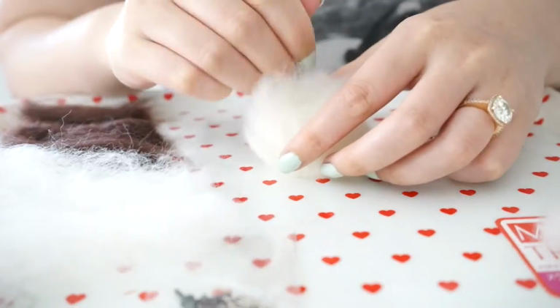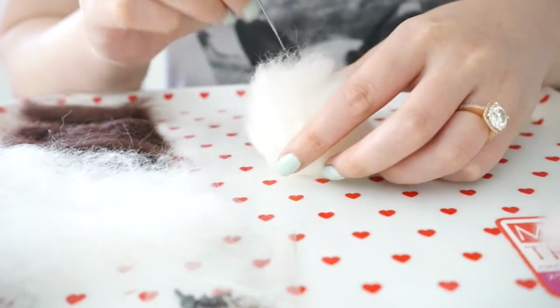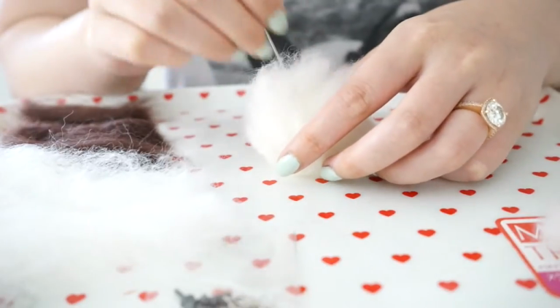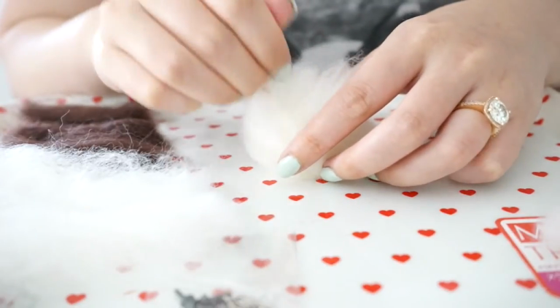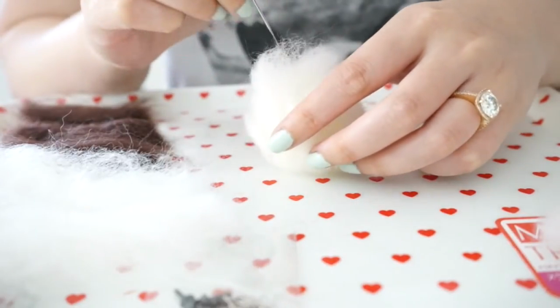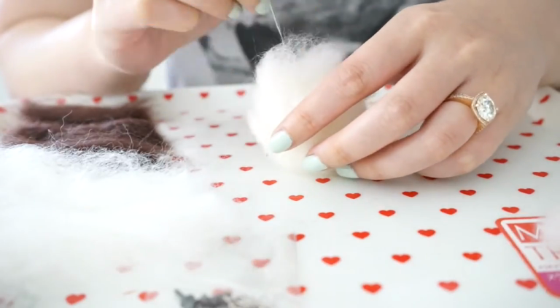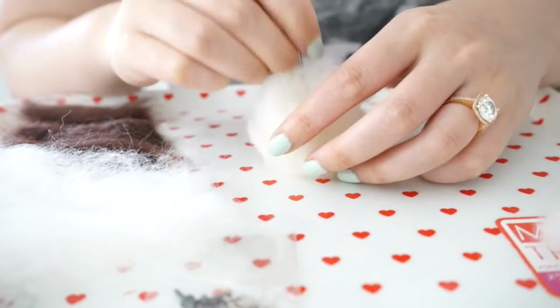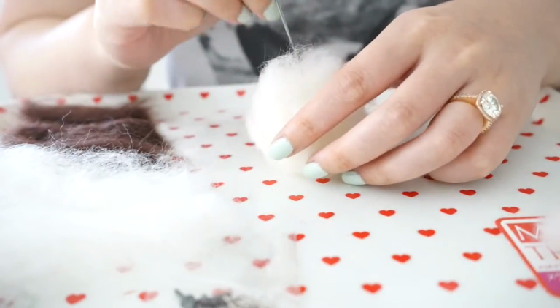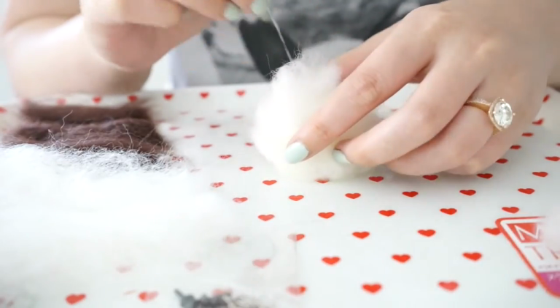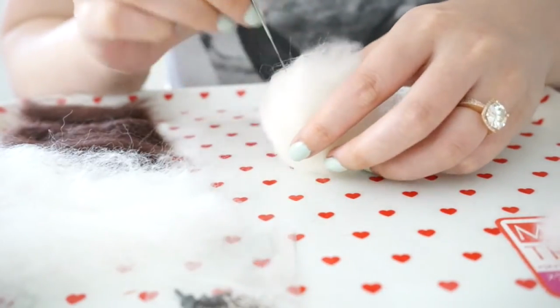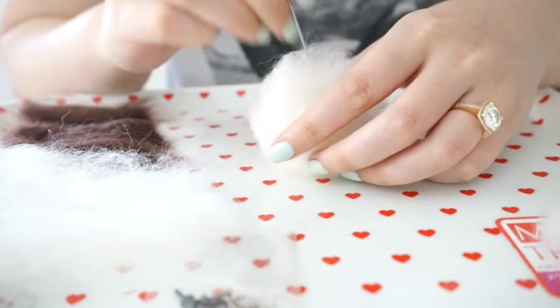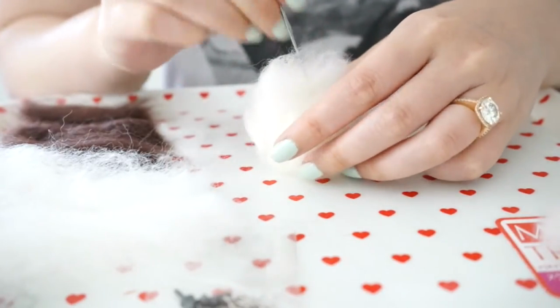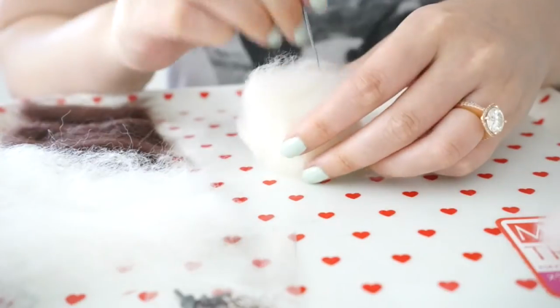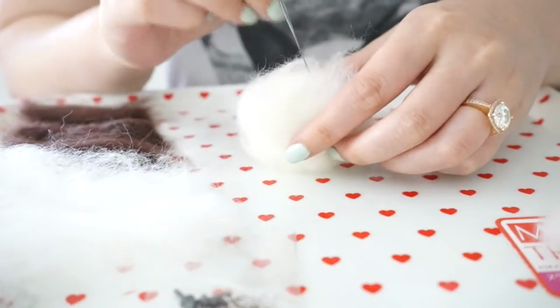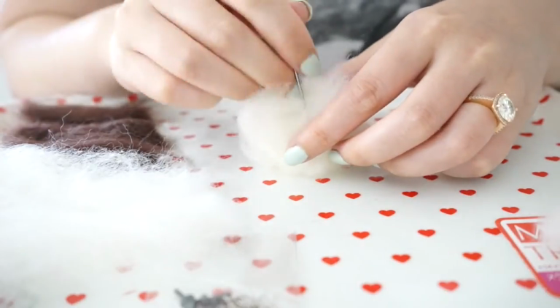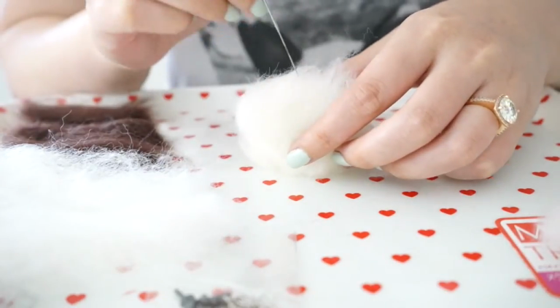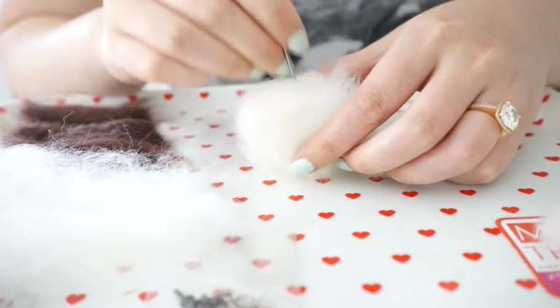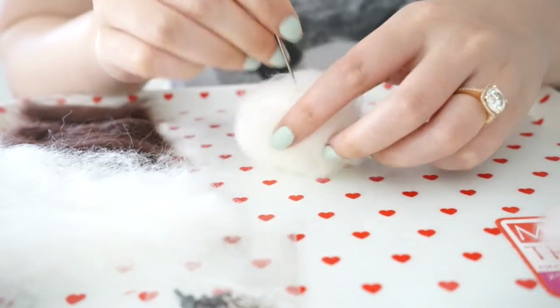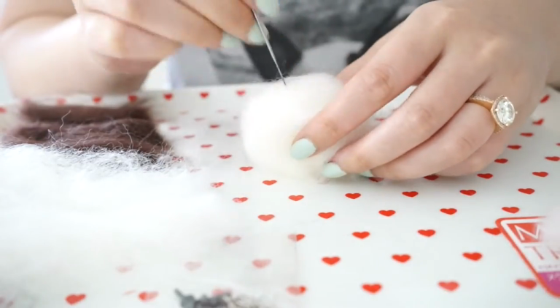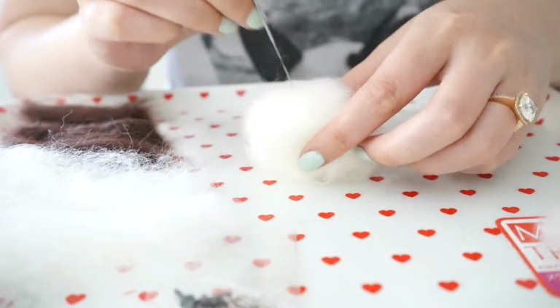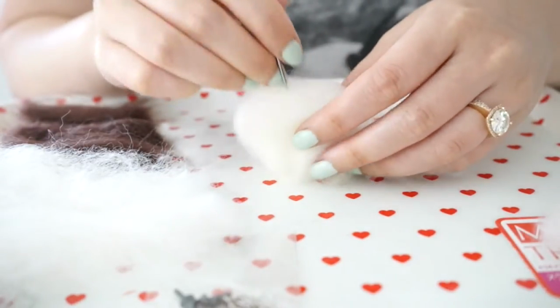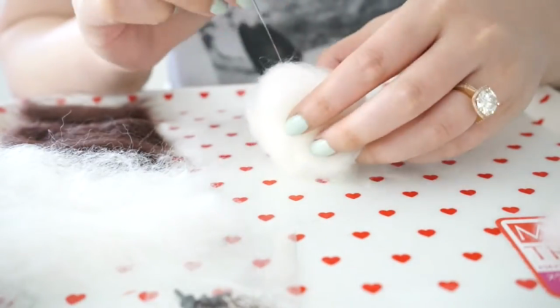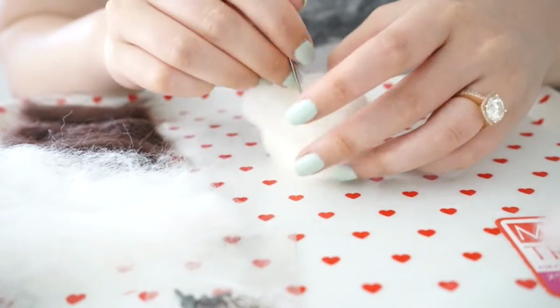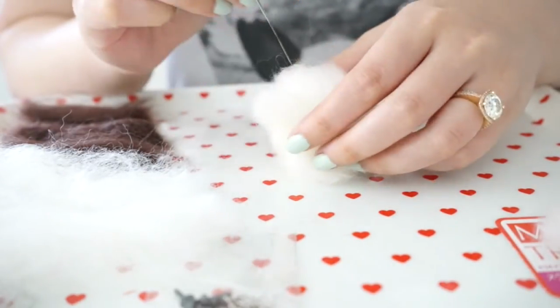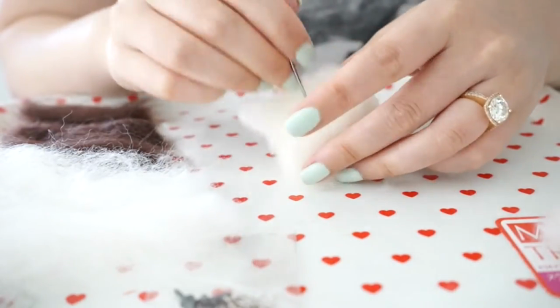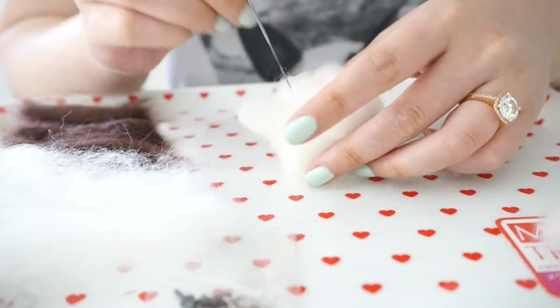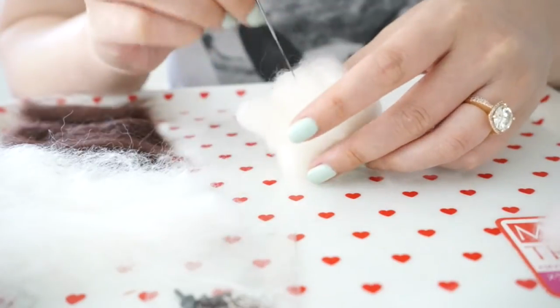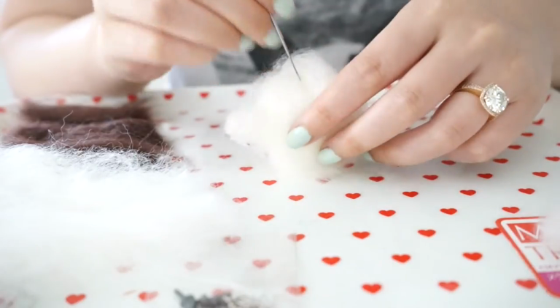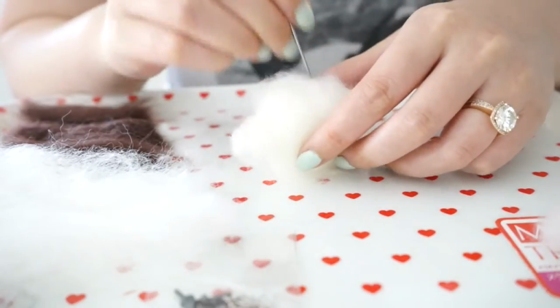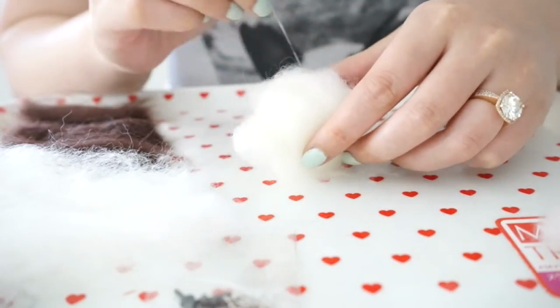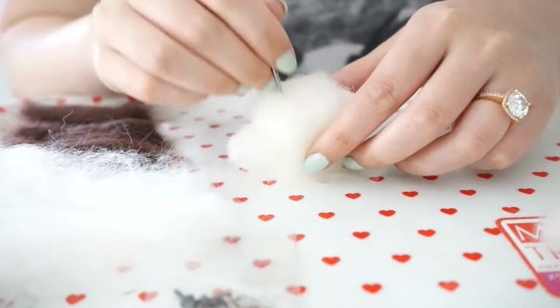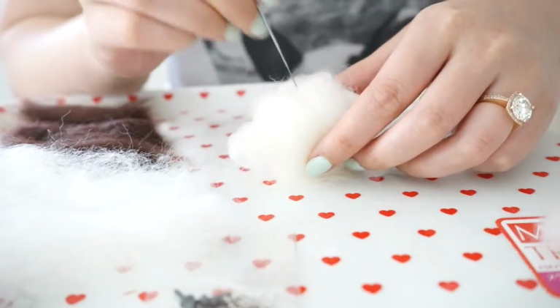Last time I made one of these I think I made a dog, and it took me probably like eight hours. I also made a bunny - these are just really relaxing.